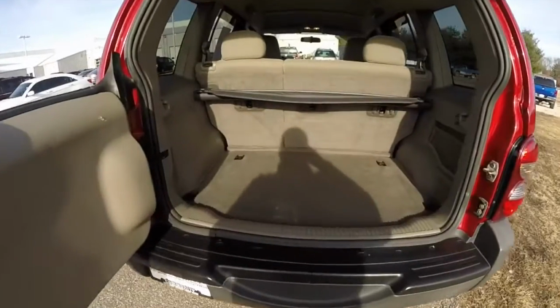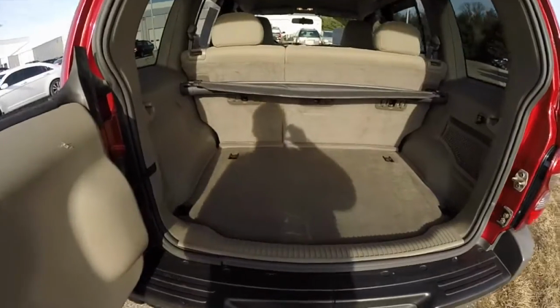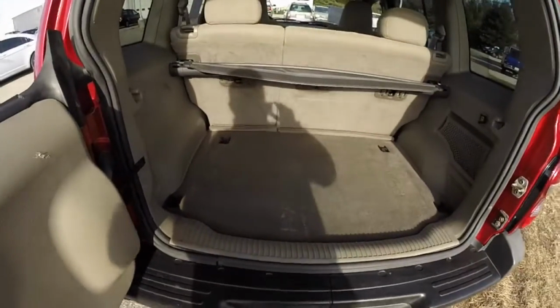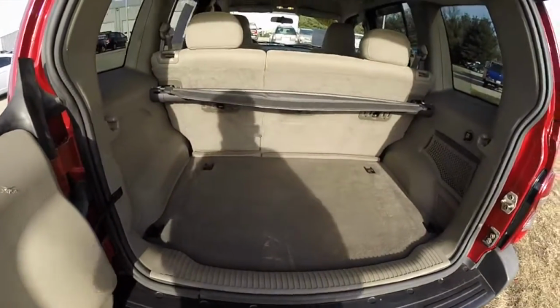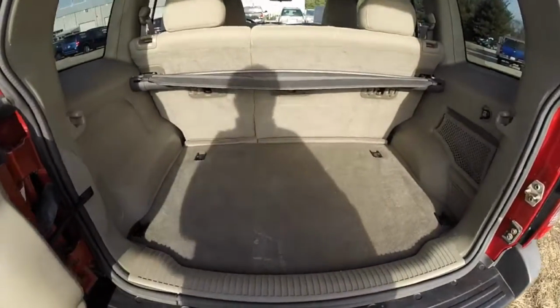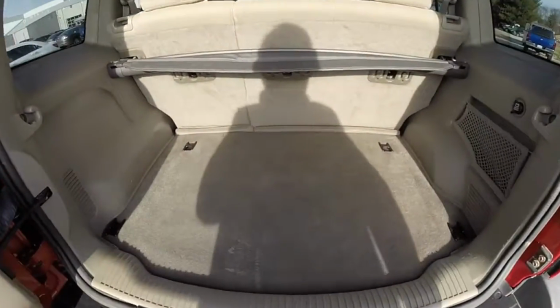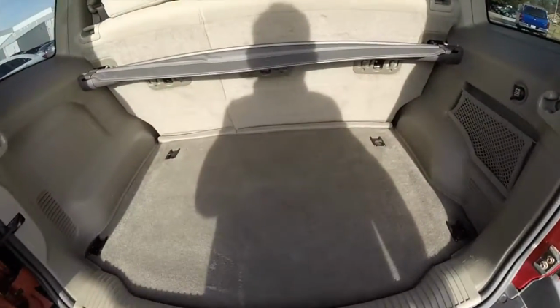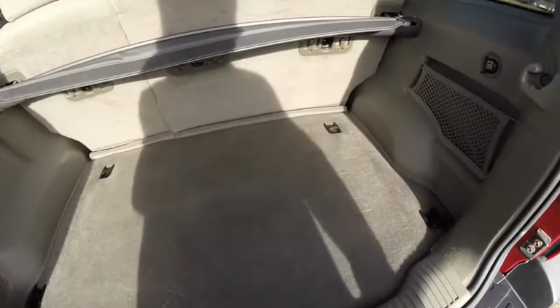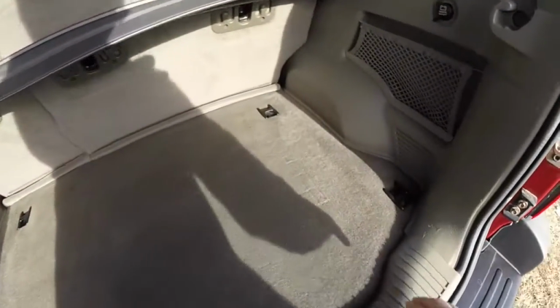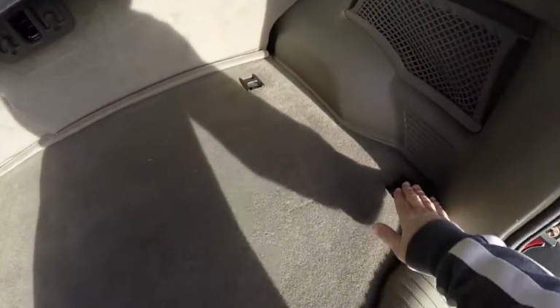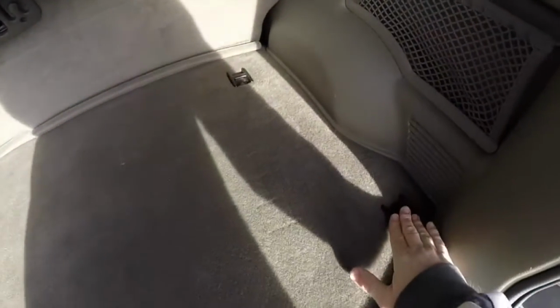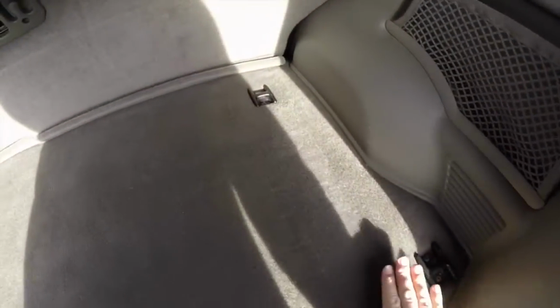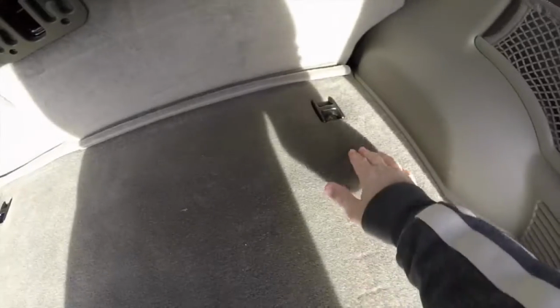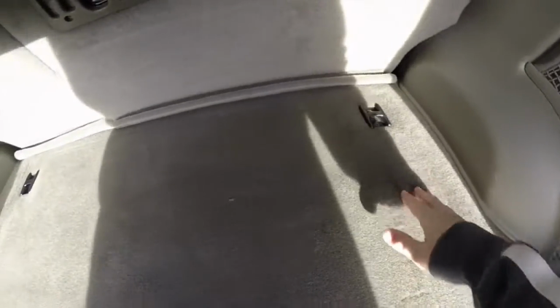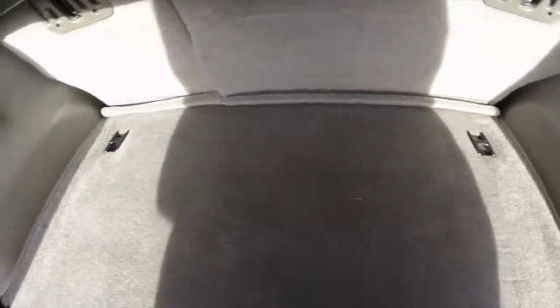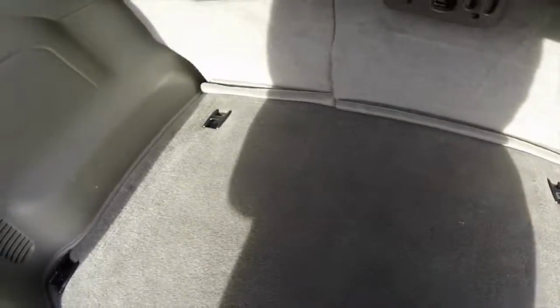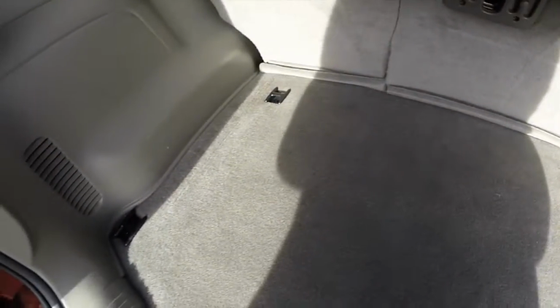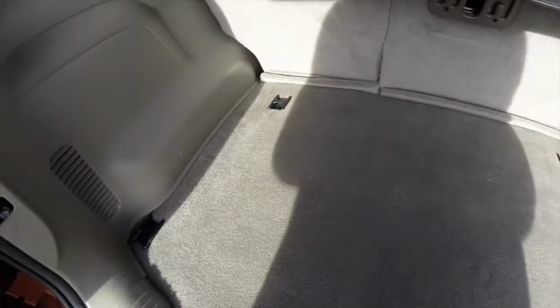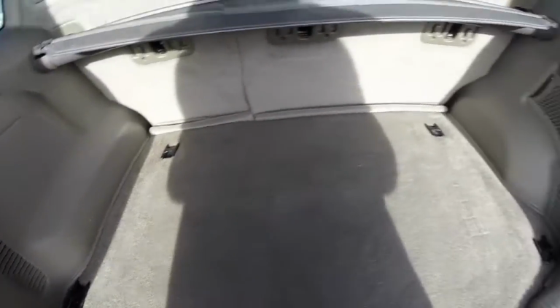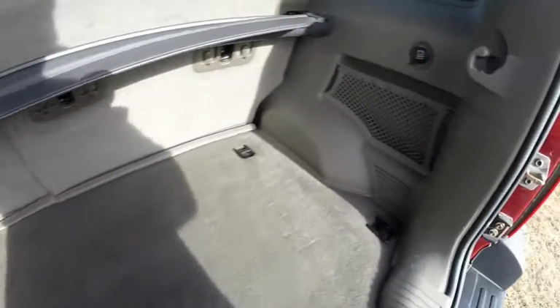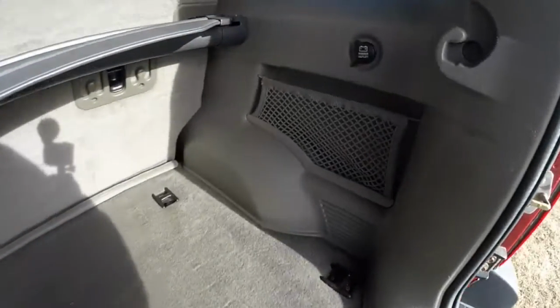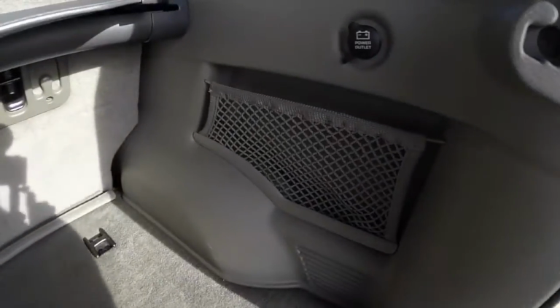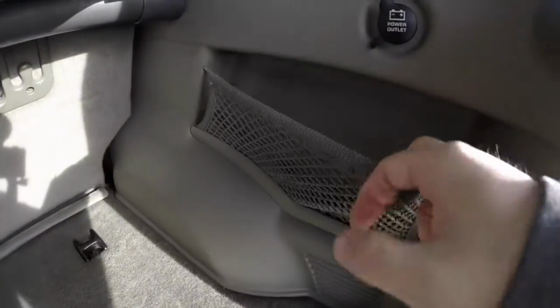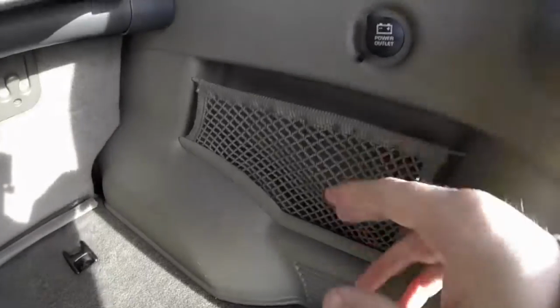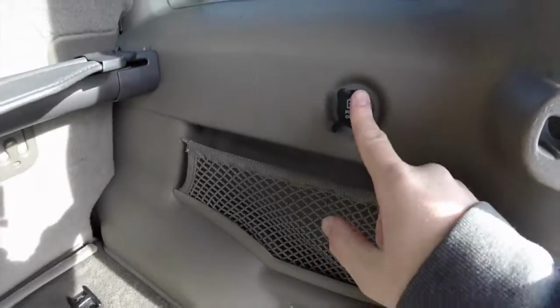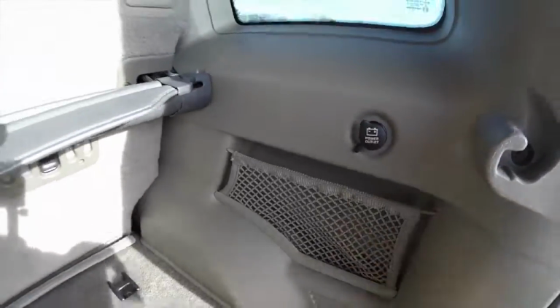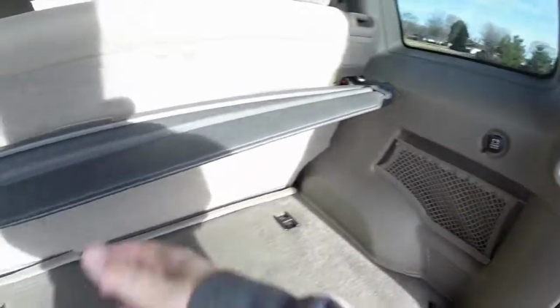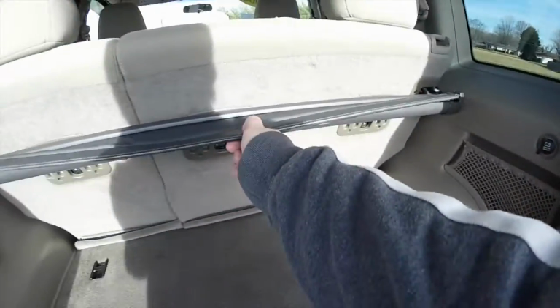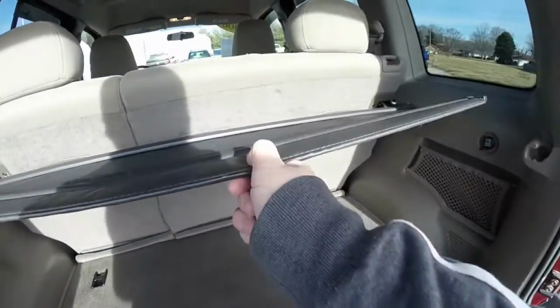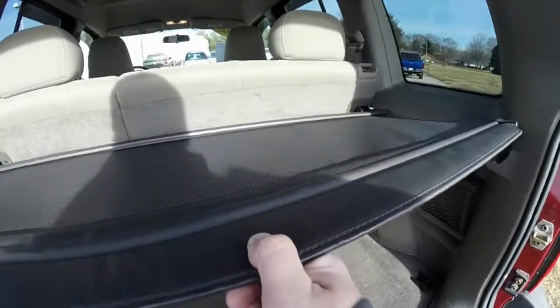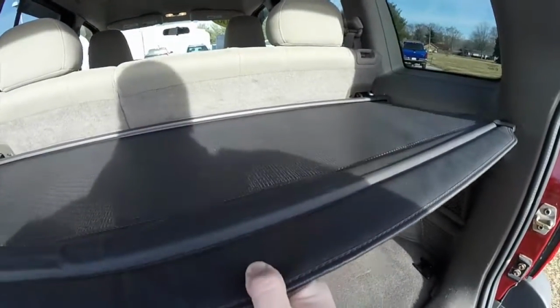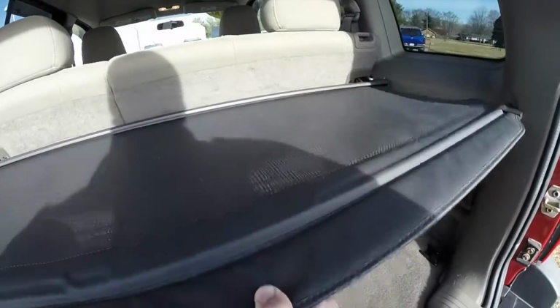Taking a look at the luggage area — nice and spacious and flat. It has four tie-down hooks on the floor, a little cargo net, a 12-volt power point, and also a nice privacy screen that is removable.